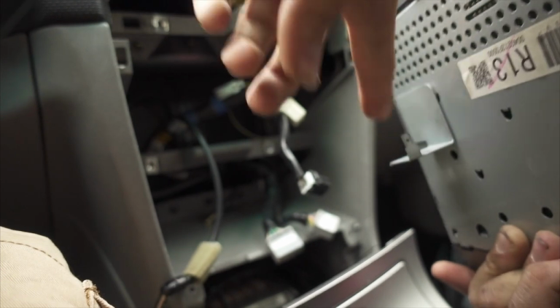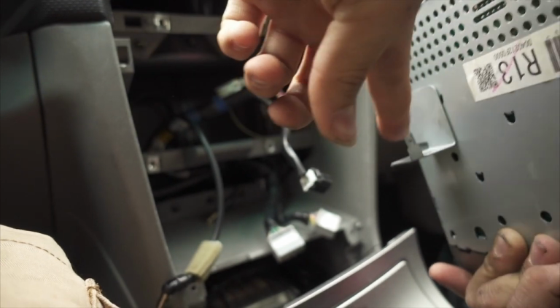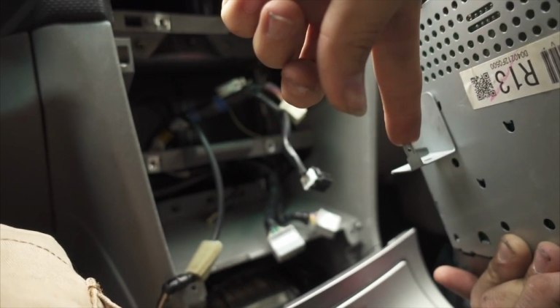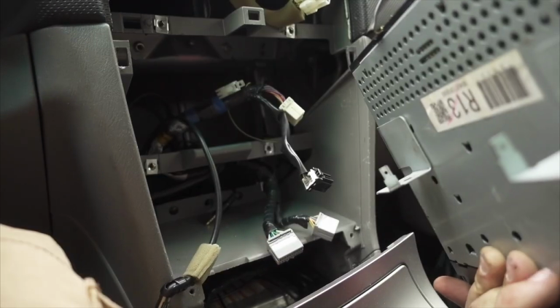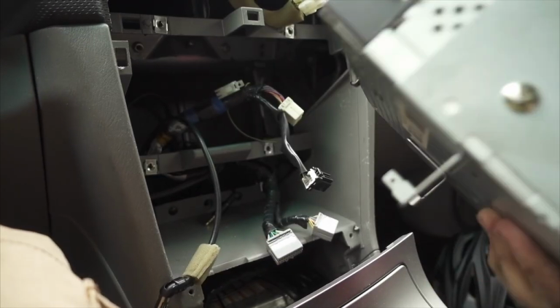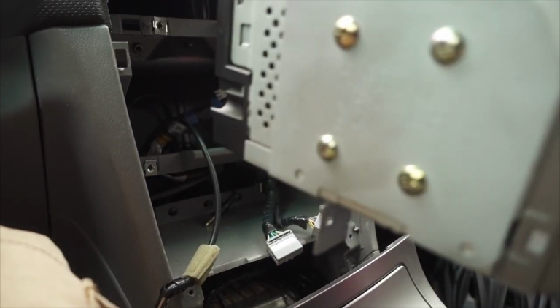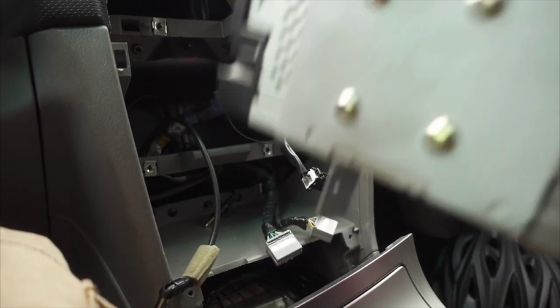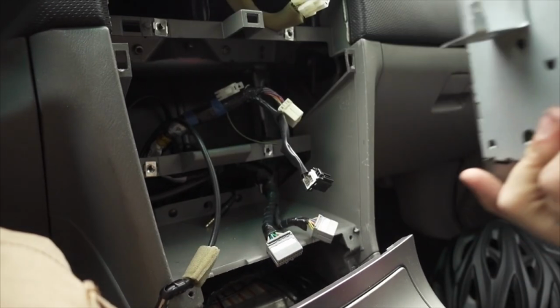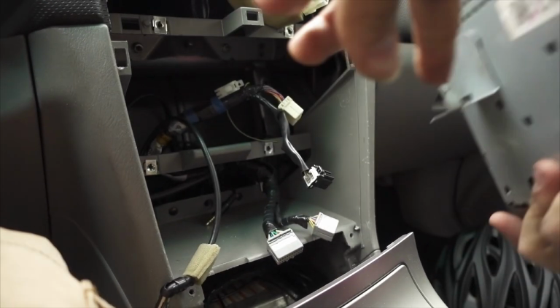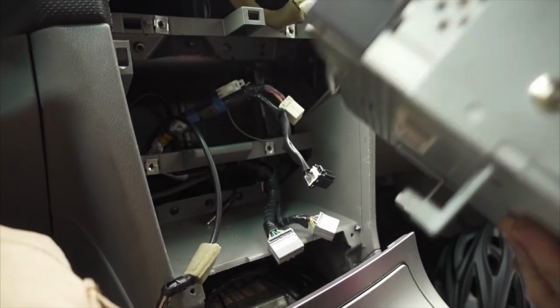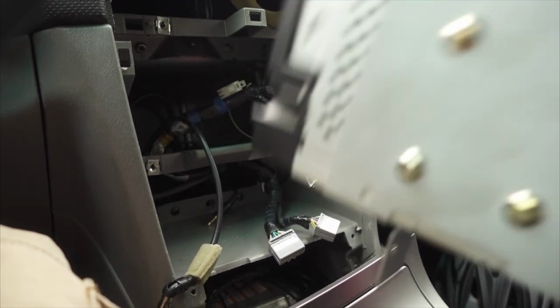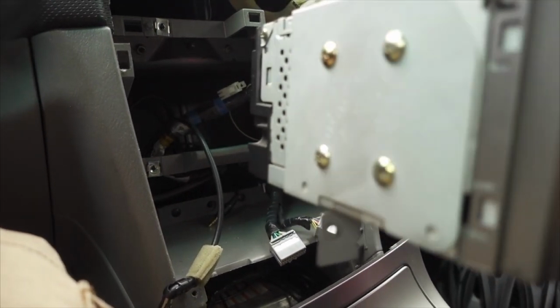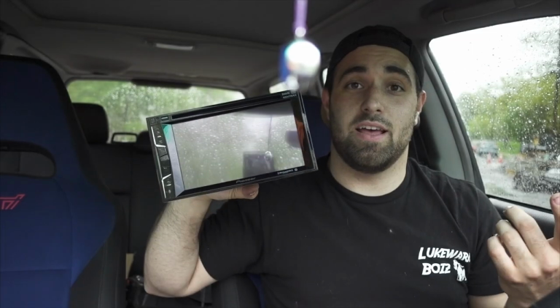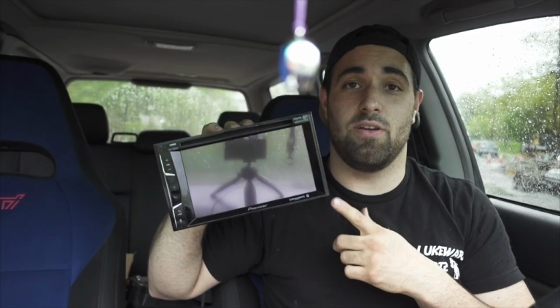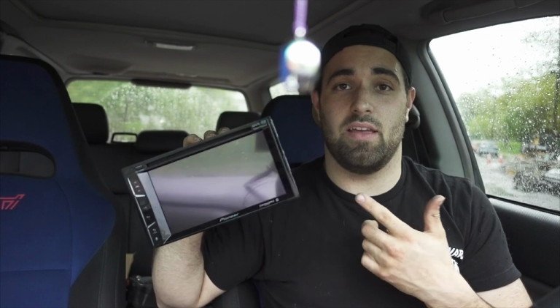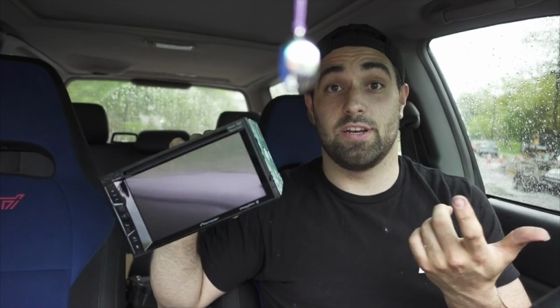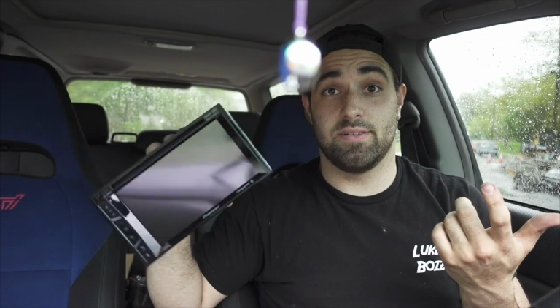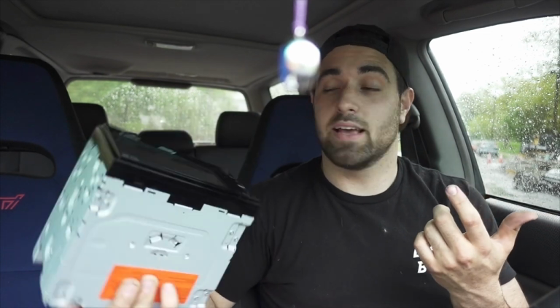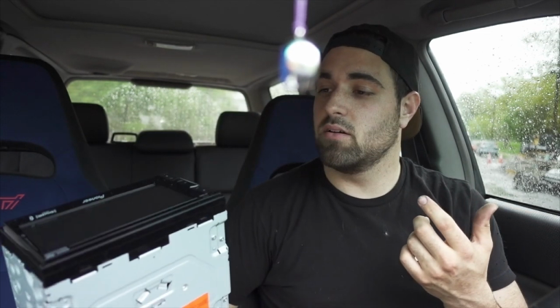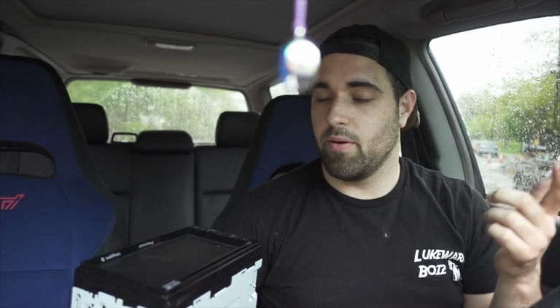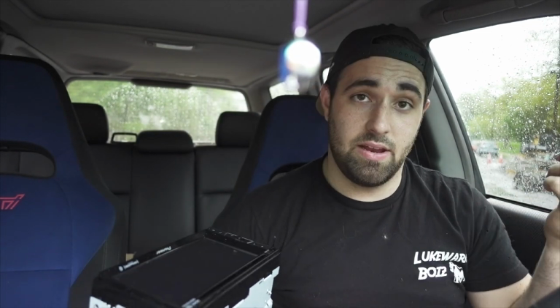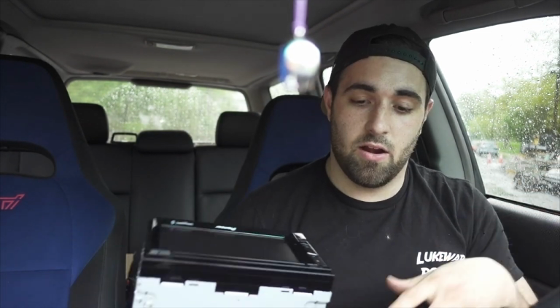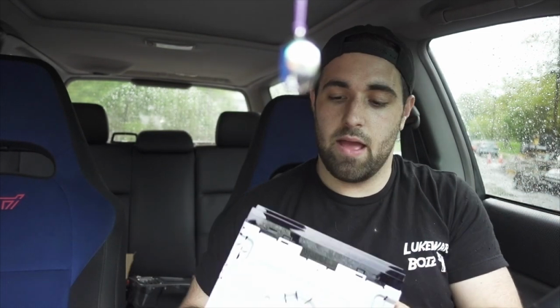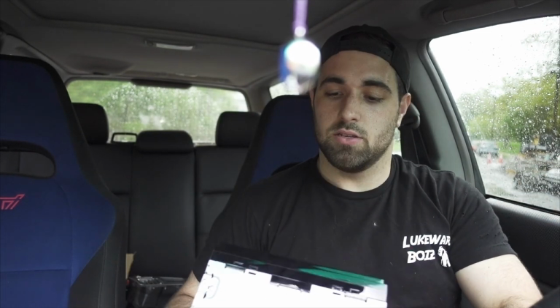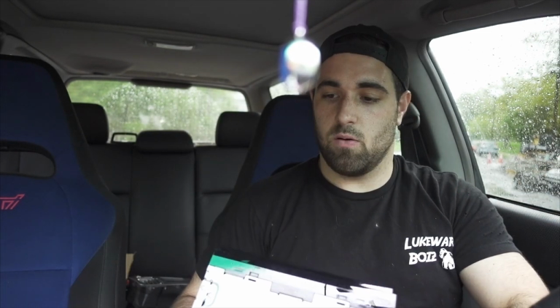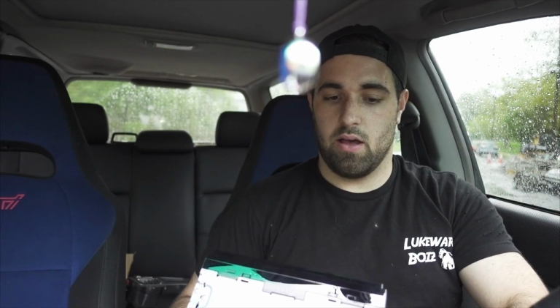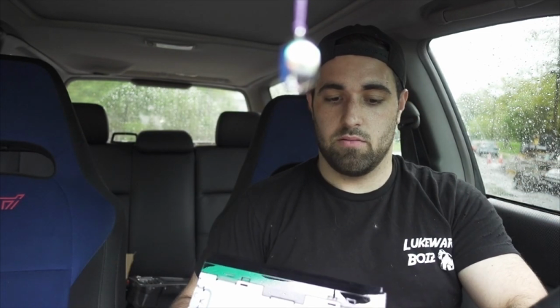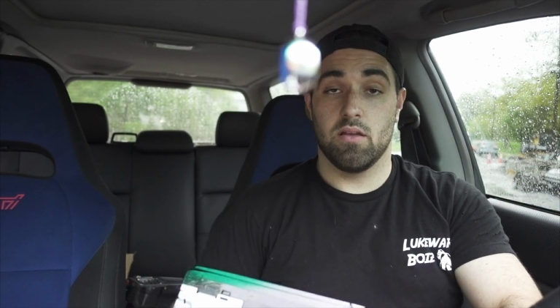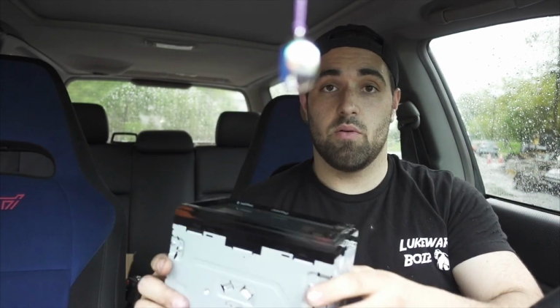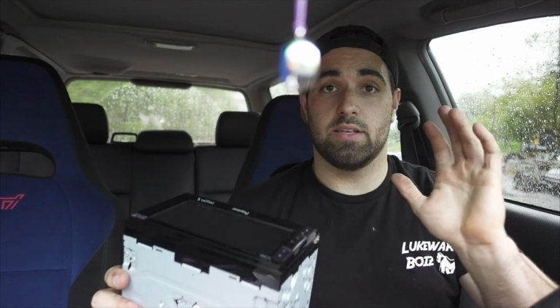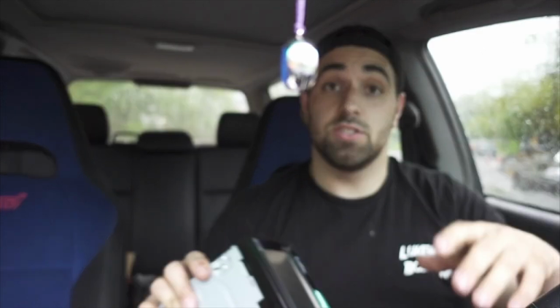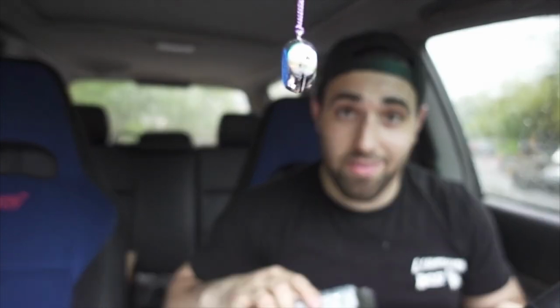Undo your antenna, undo this little black connector, there's a white connector. Once you take all that out there's gonna be a ground. If your radio has ever been out, just slide that out and then that's it.